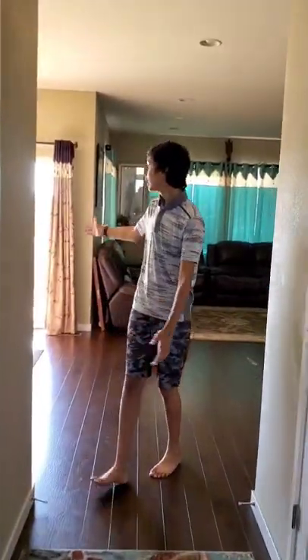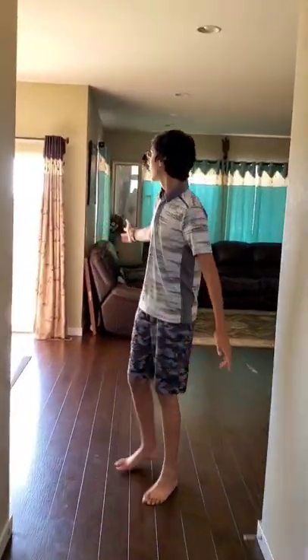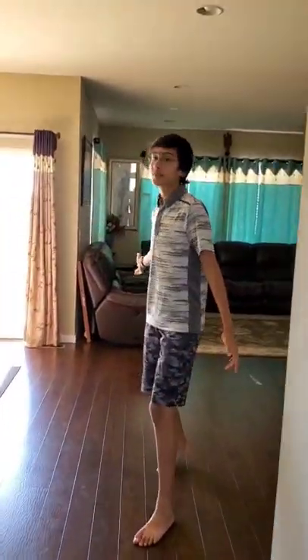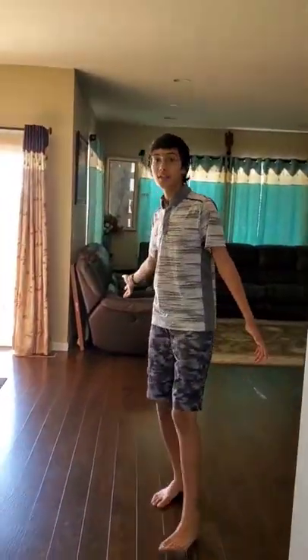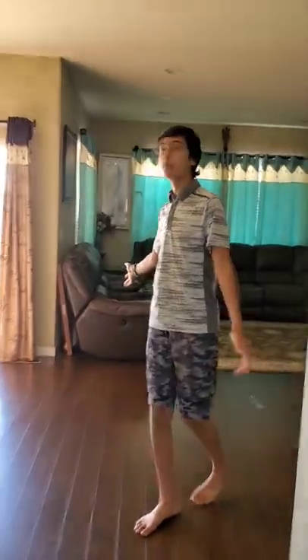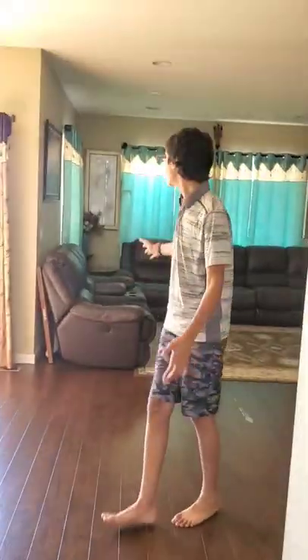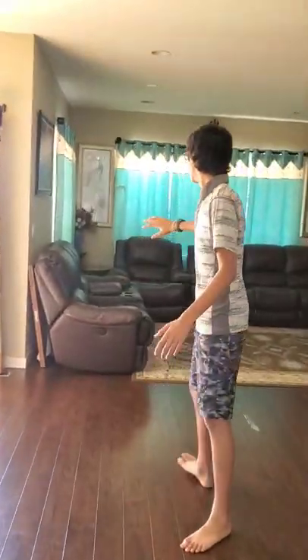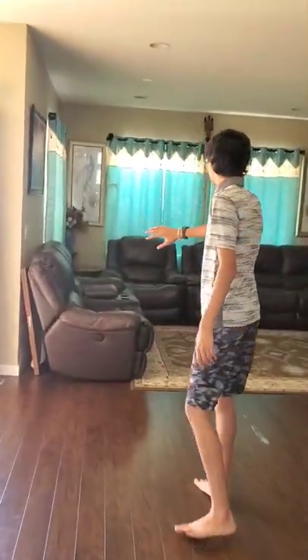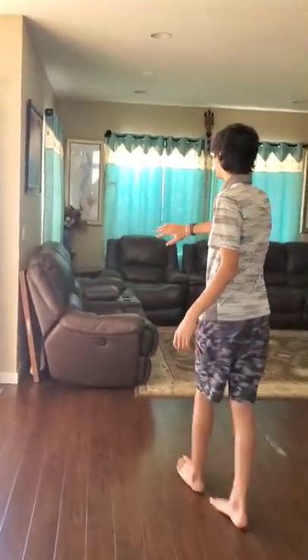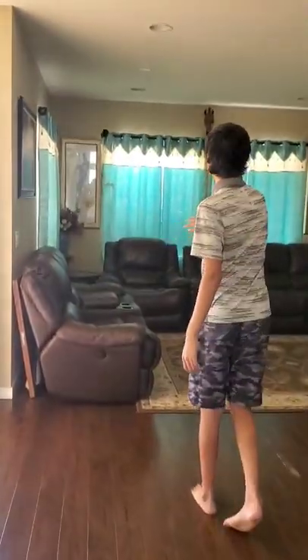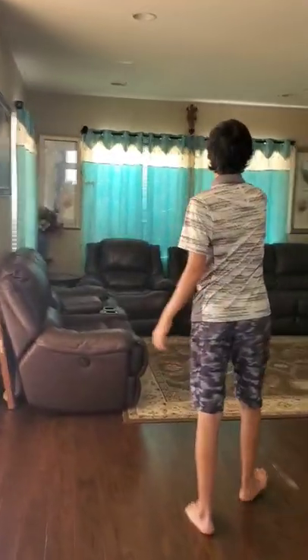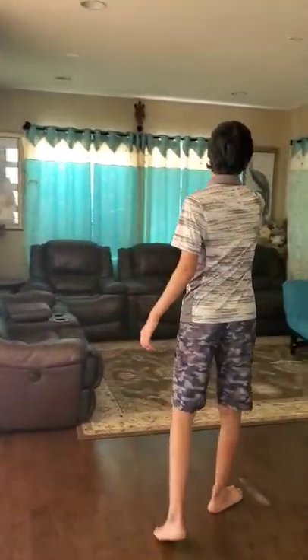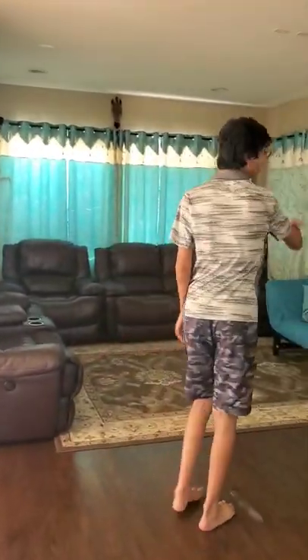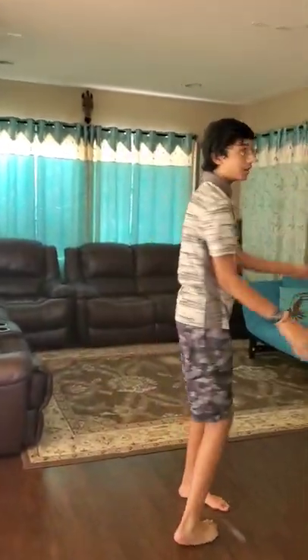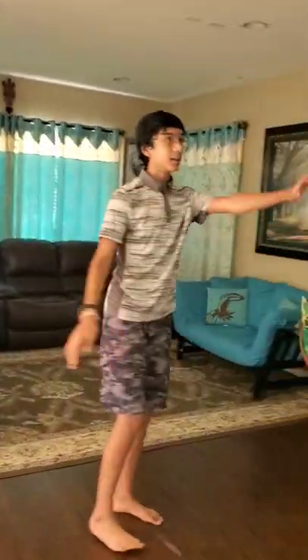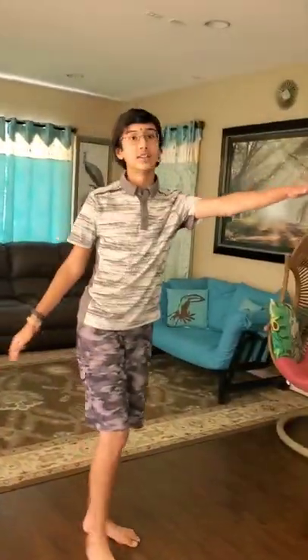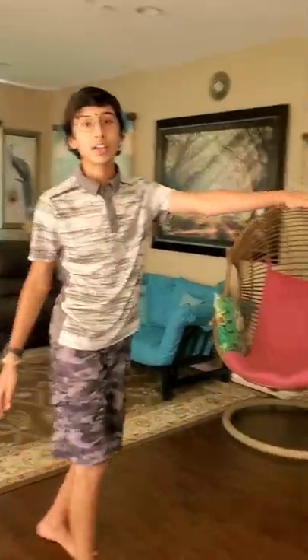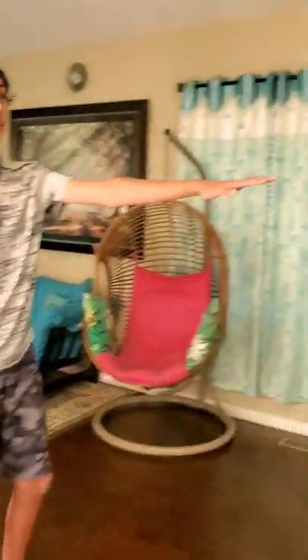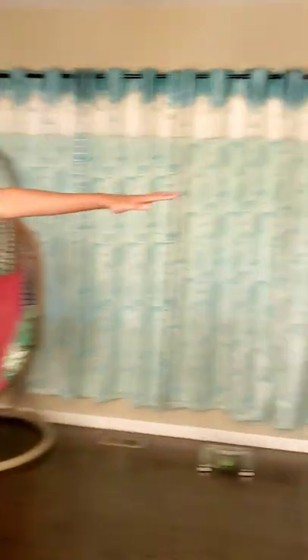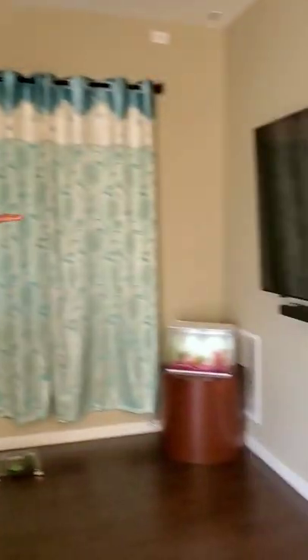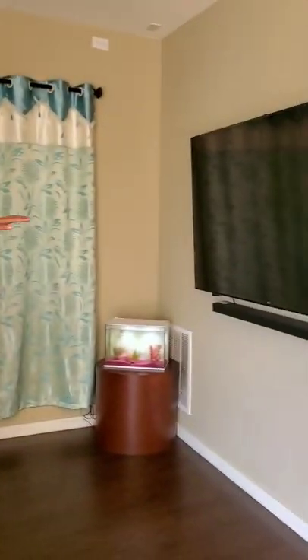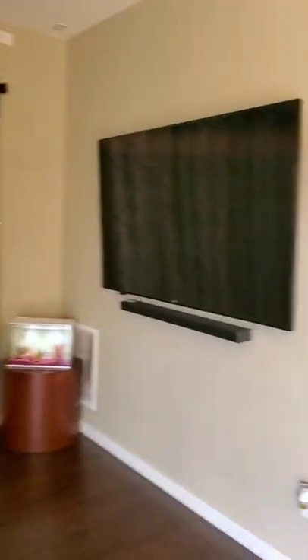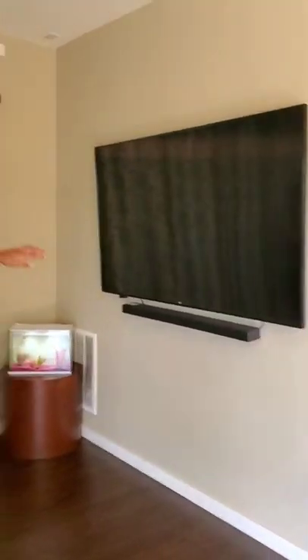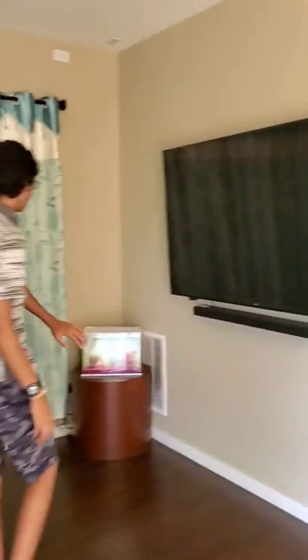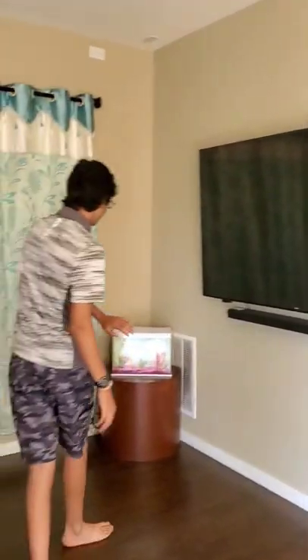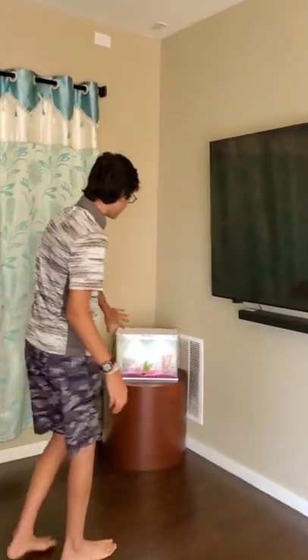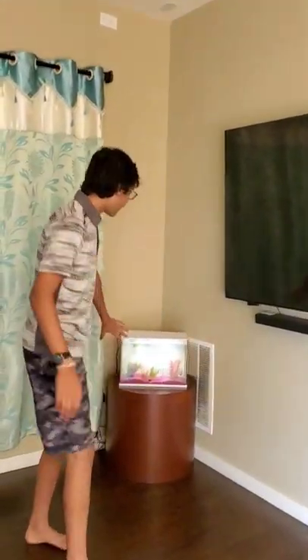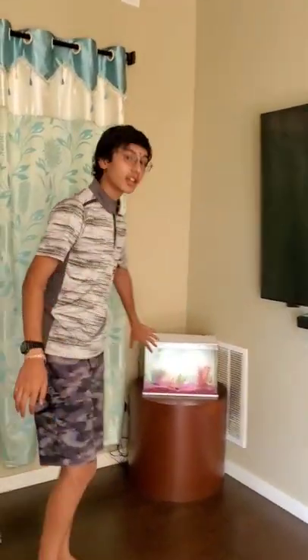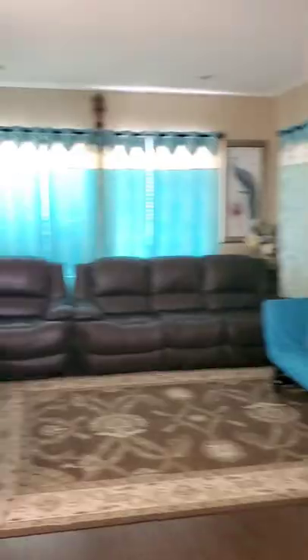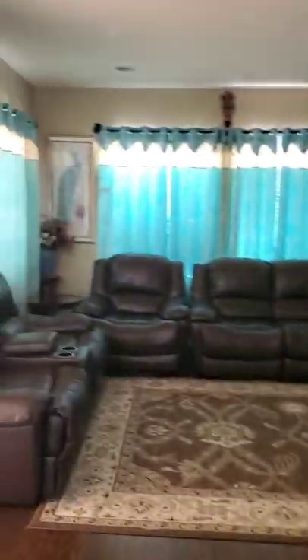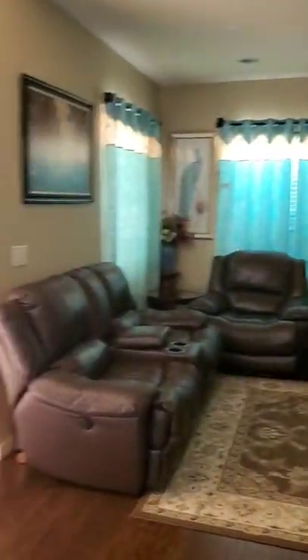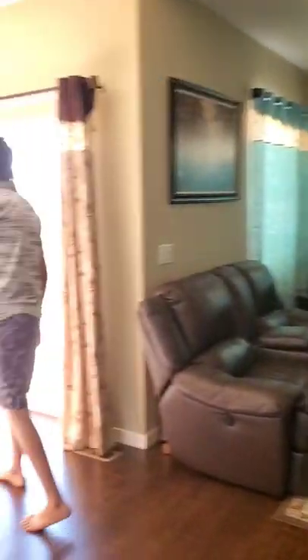There is a living room. There is a sofa. There is a 75-inch TV. This is a fish tank. This is a dining table.